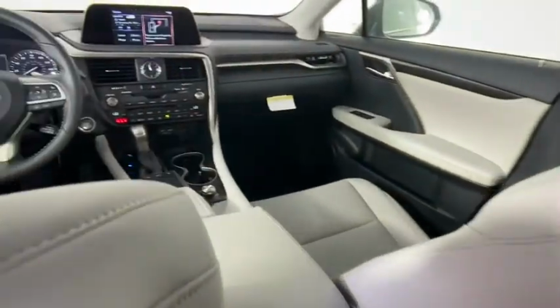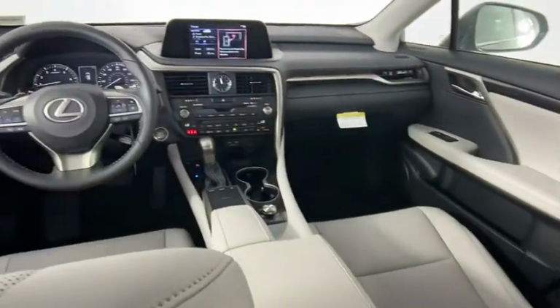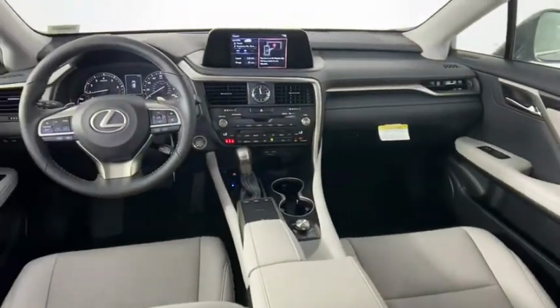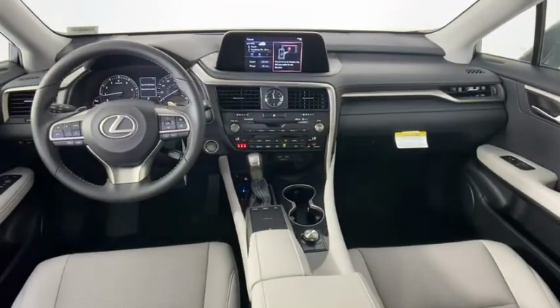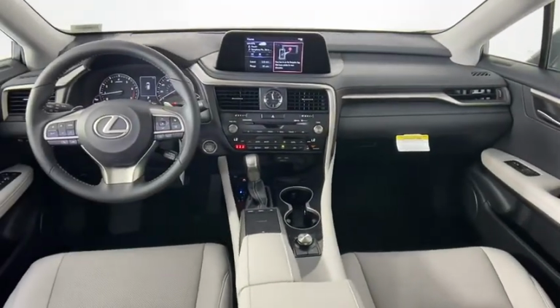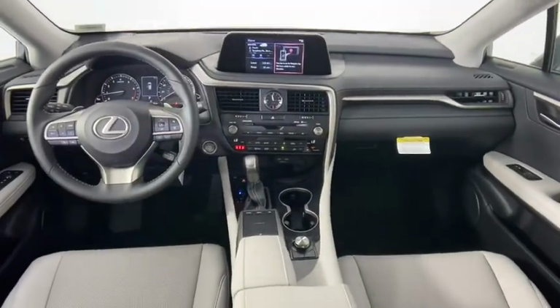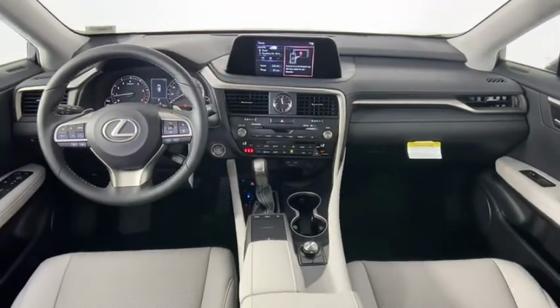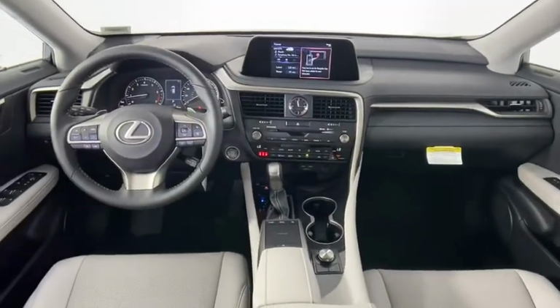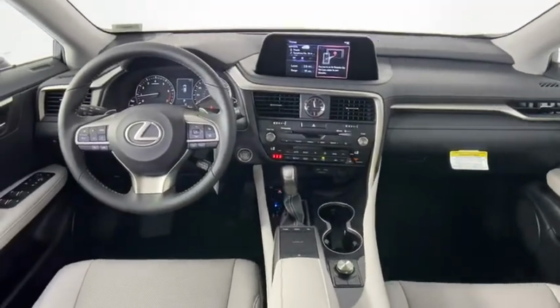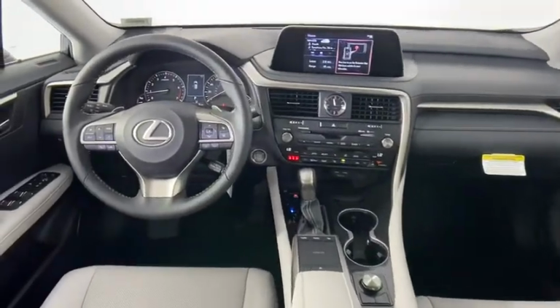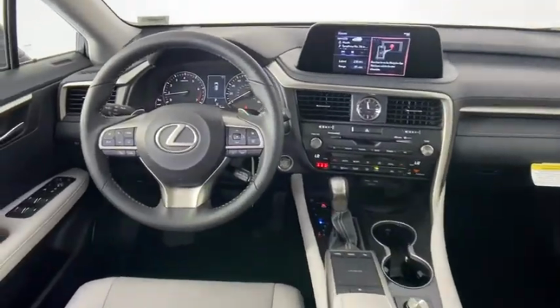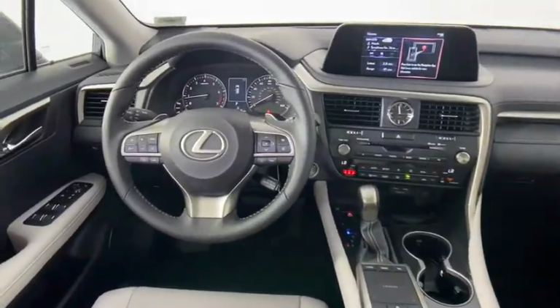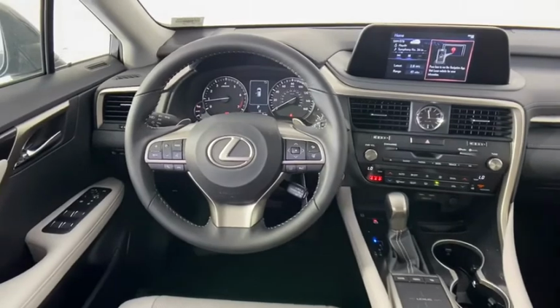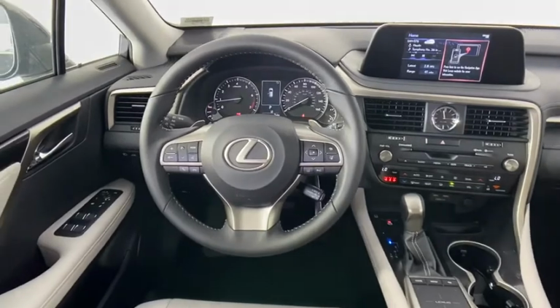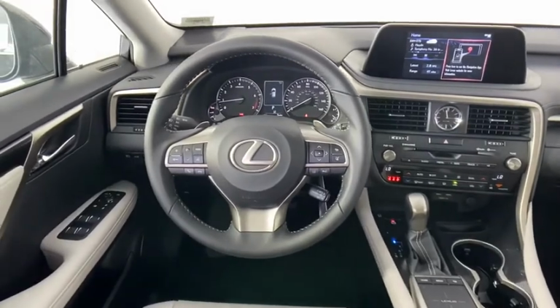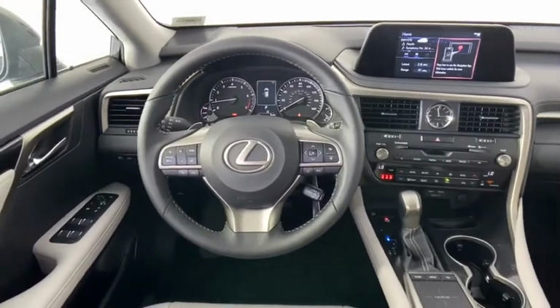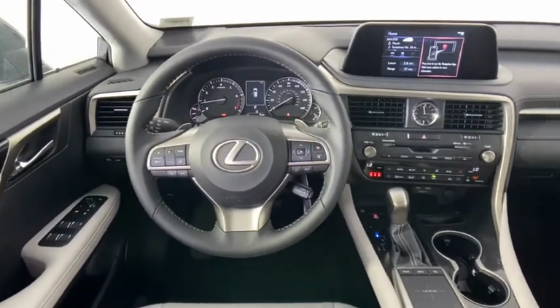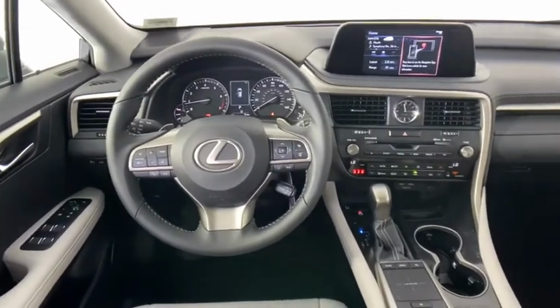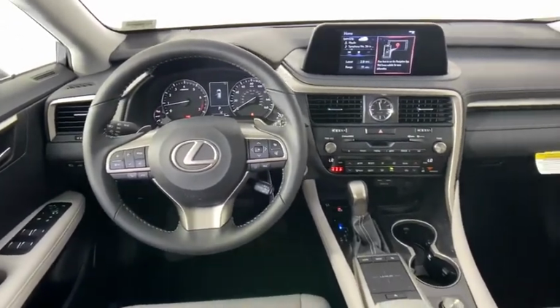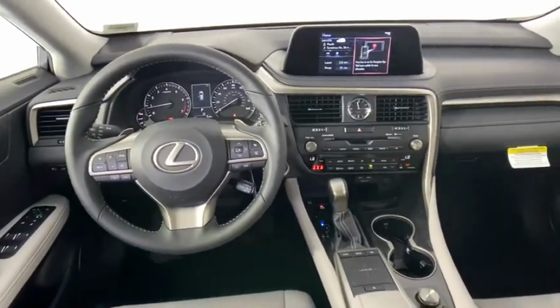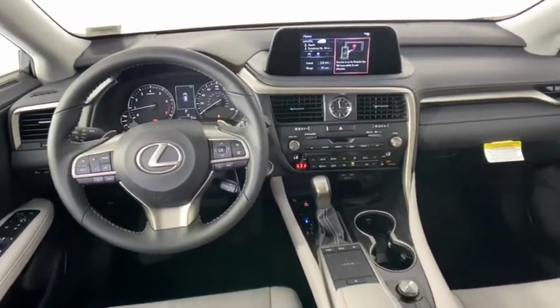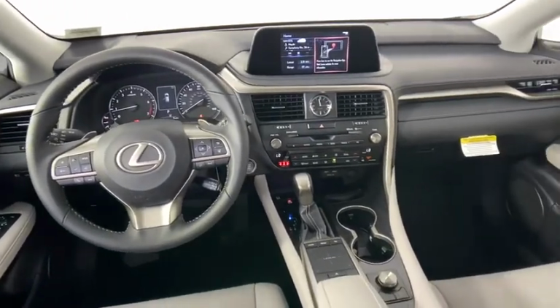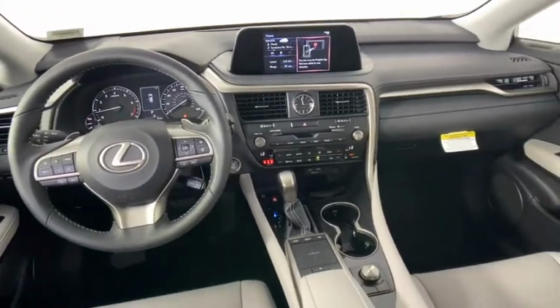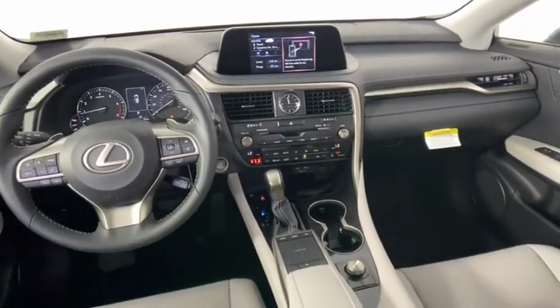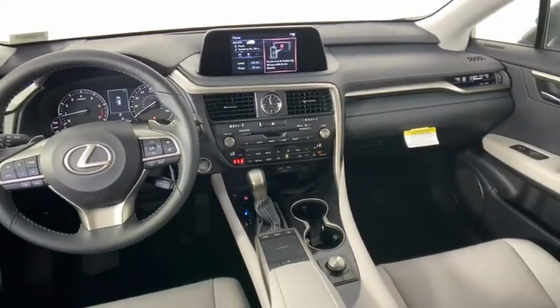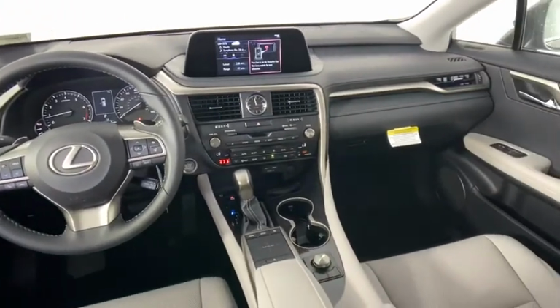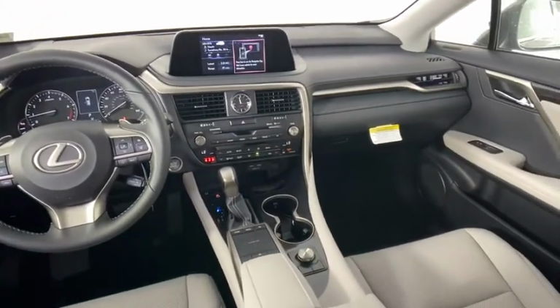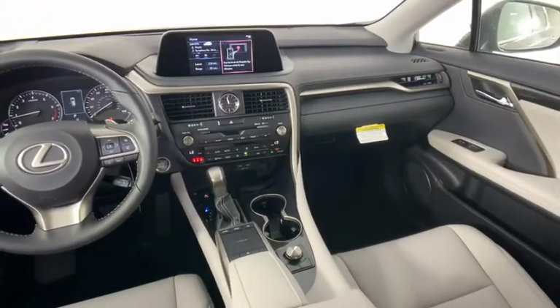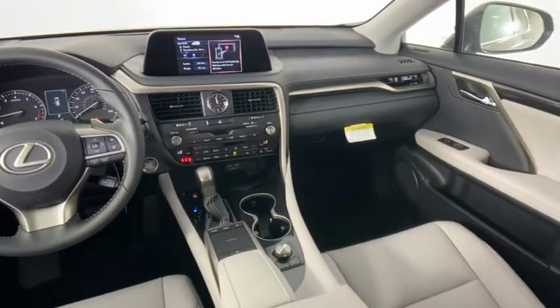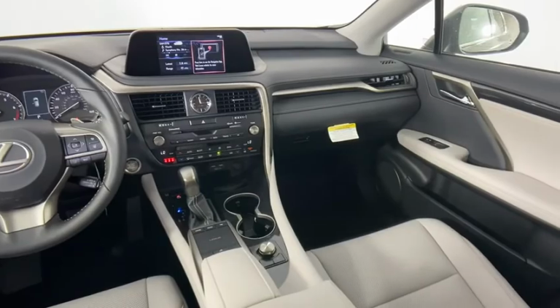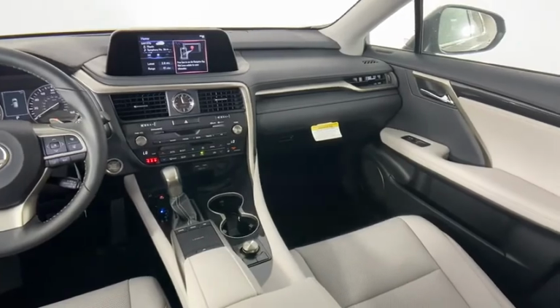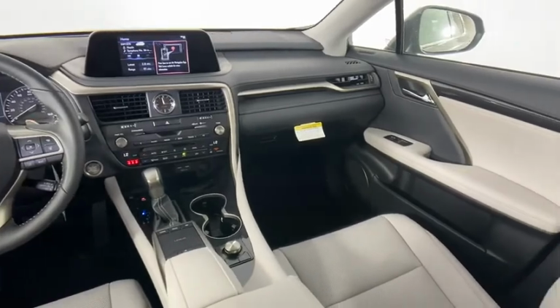Bluetooth, leather-wrapped steering wheel, adjustable steering wheel, power steering, cruise control, floor mats, auto-dimming rear view mirror, keyless start, aluminum wheels.